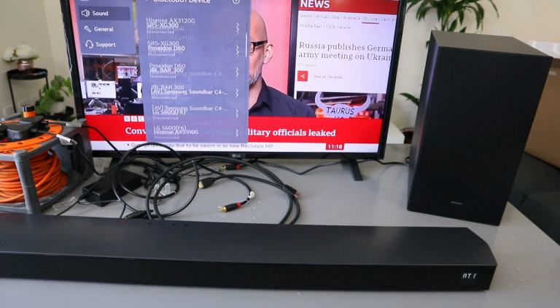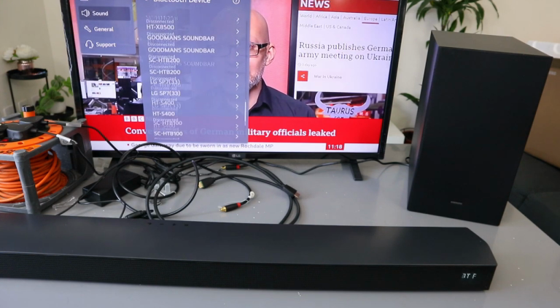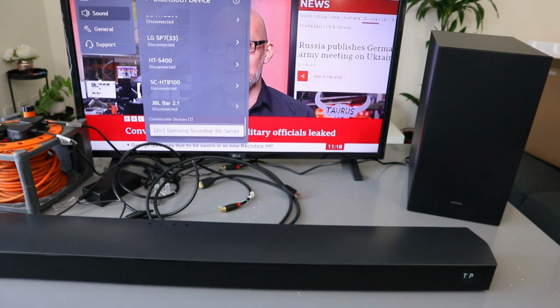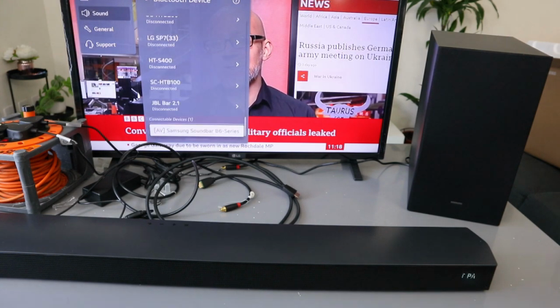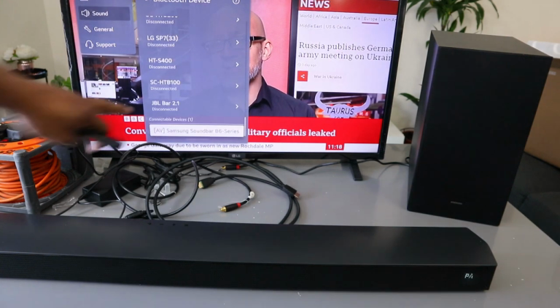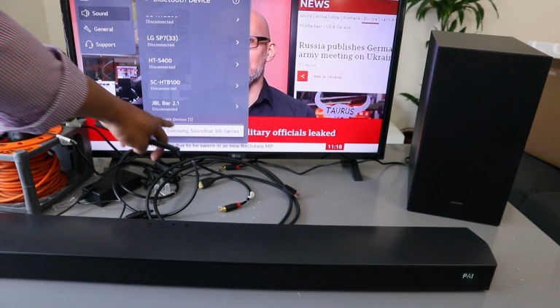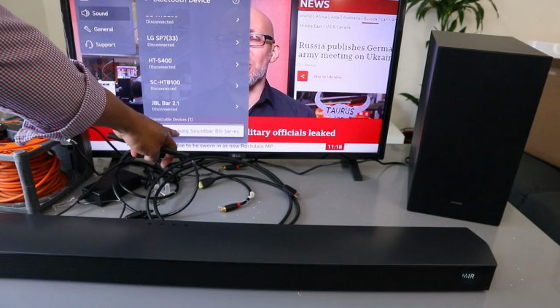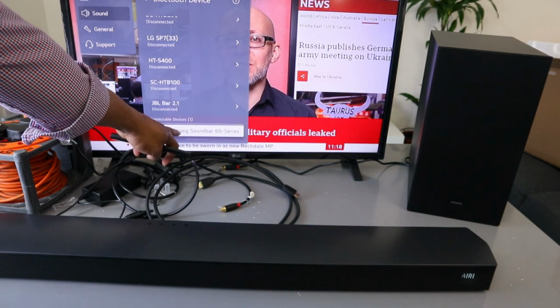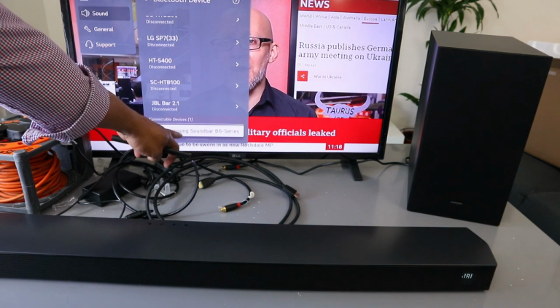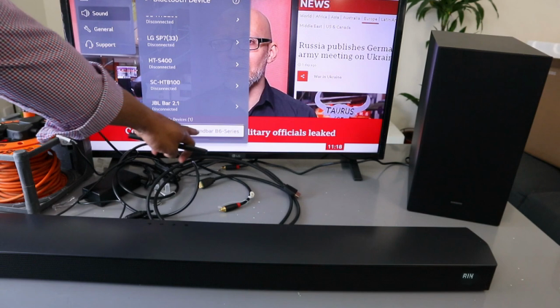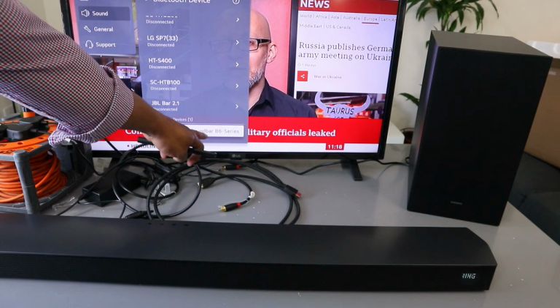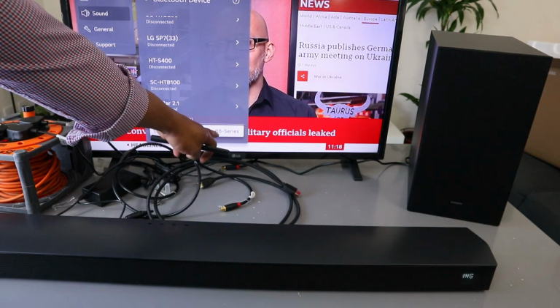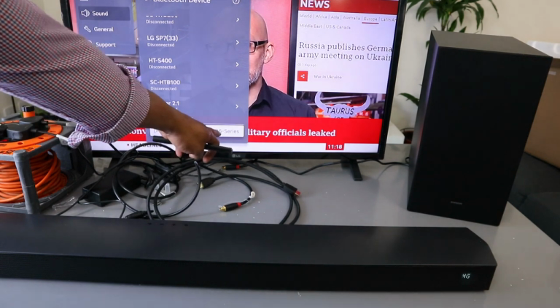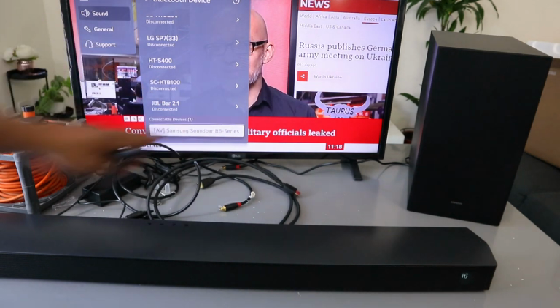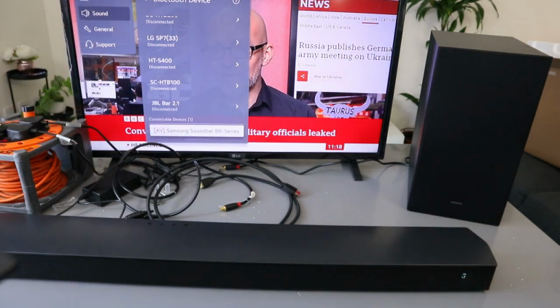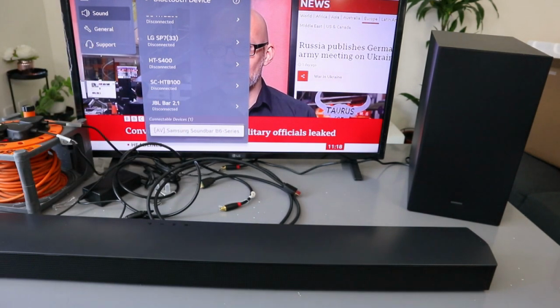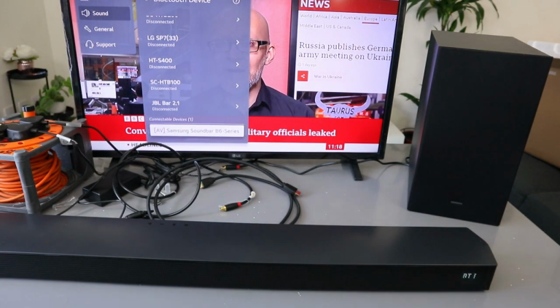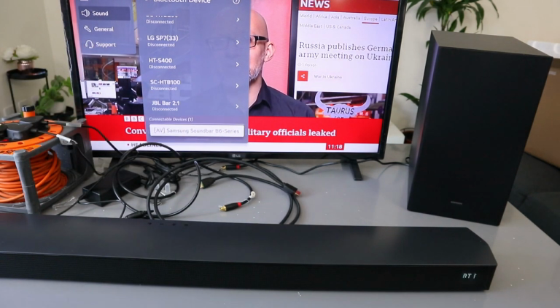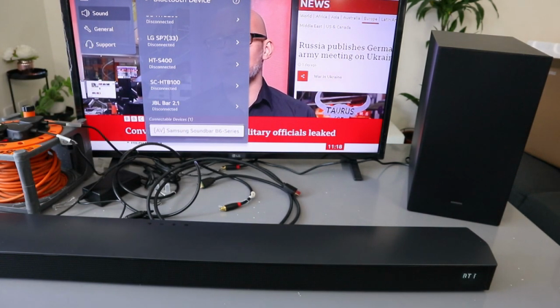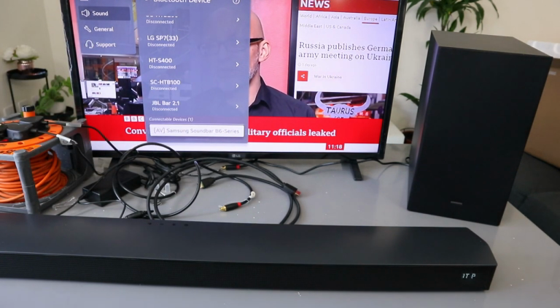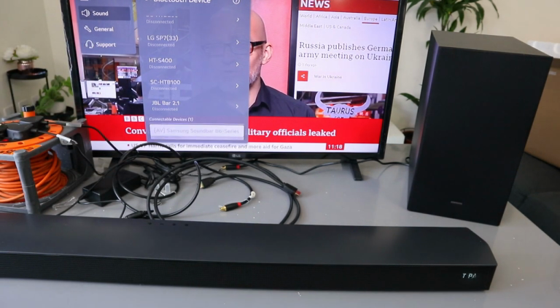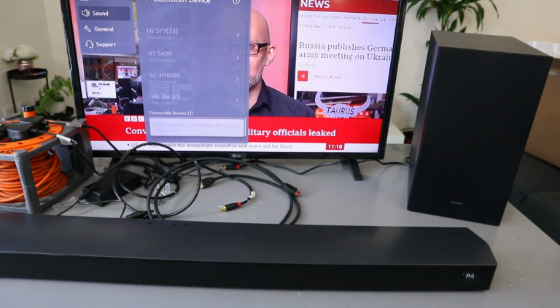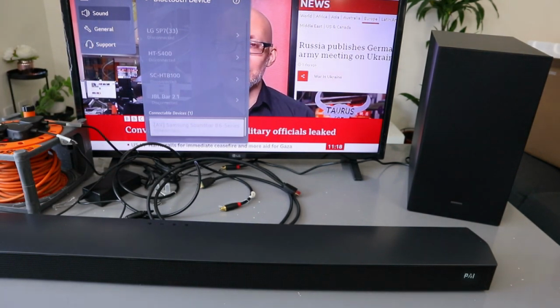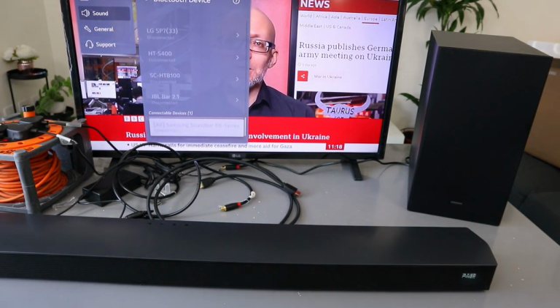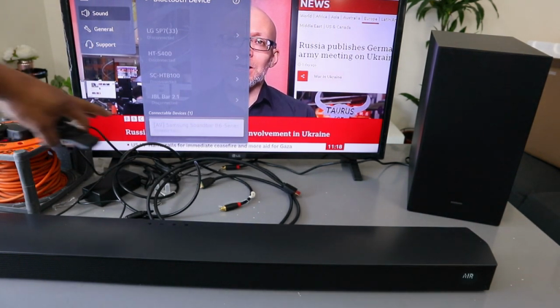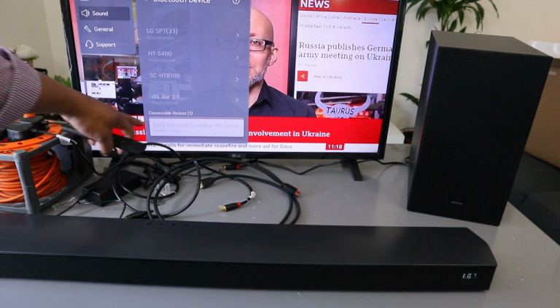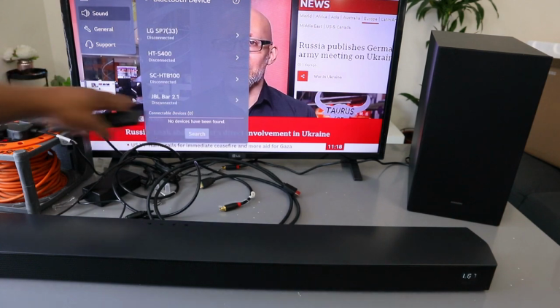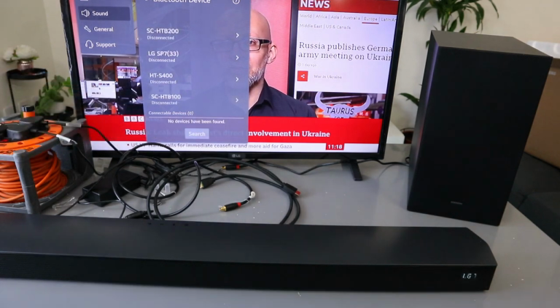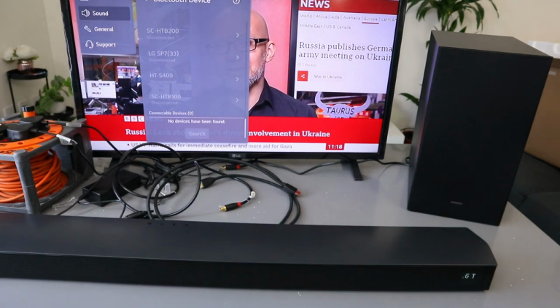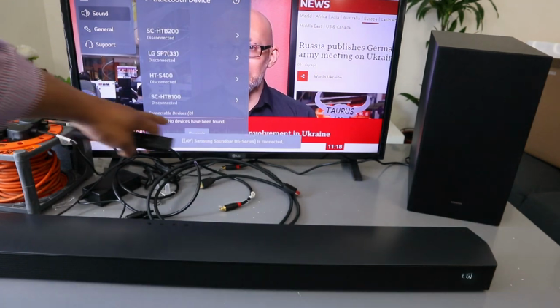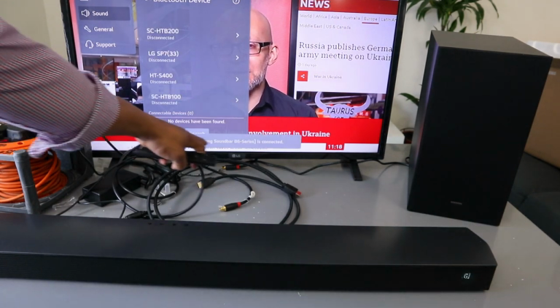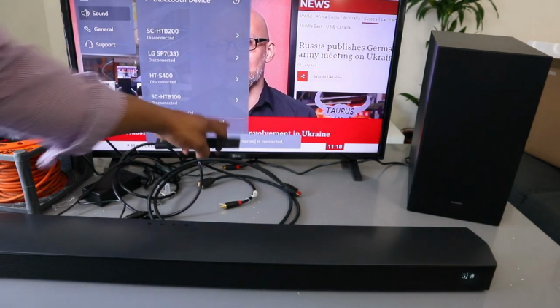Here we go — it picked up Samsung Soundbar B Series. It's available. Select on it and it's connecting... it's connected.